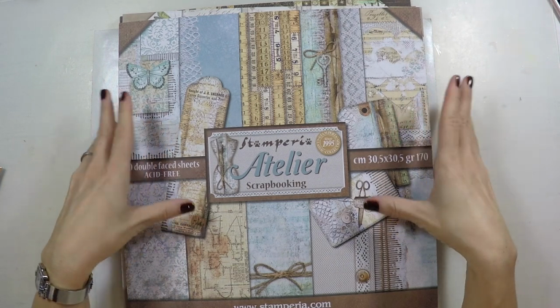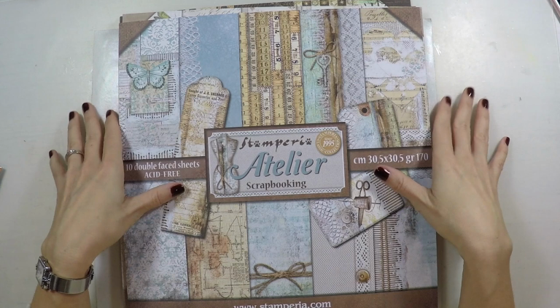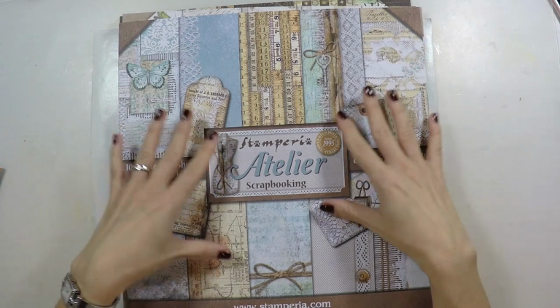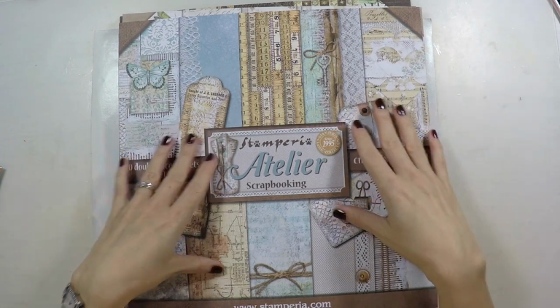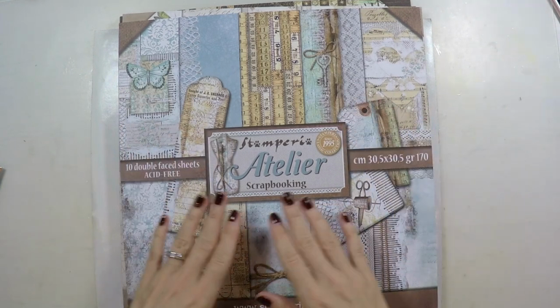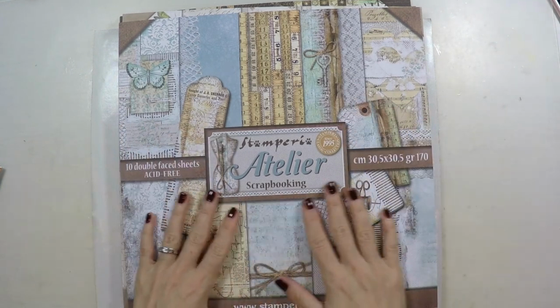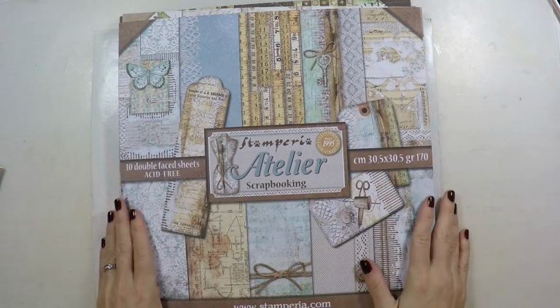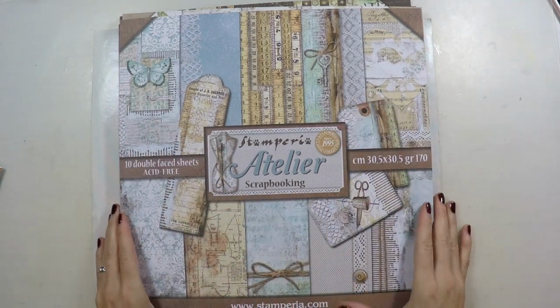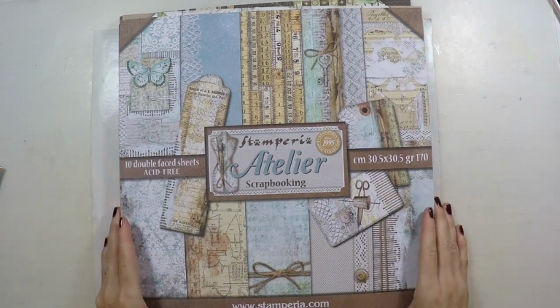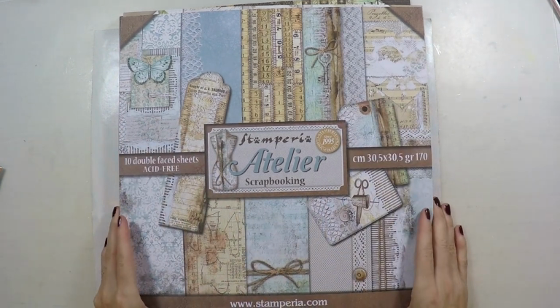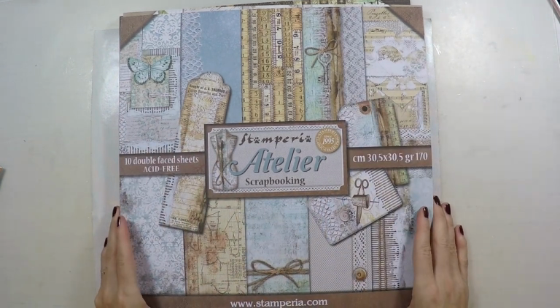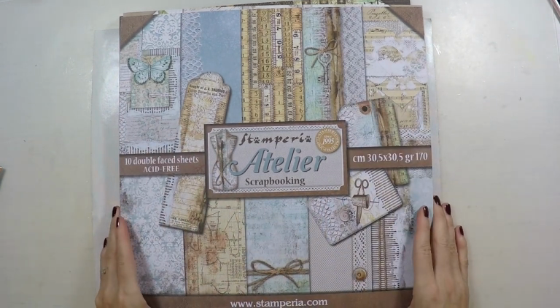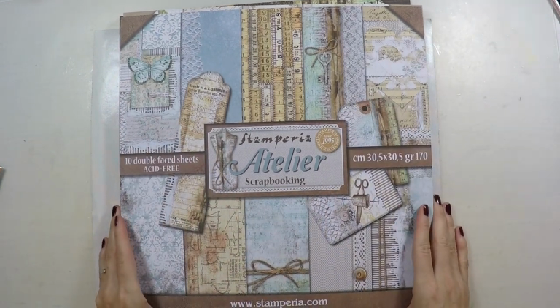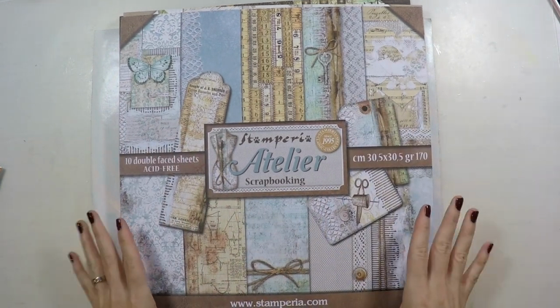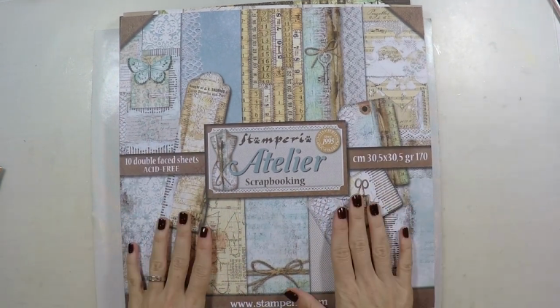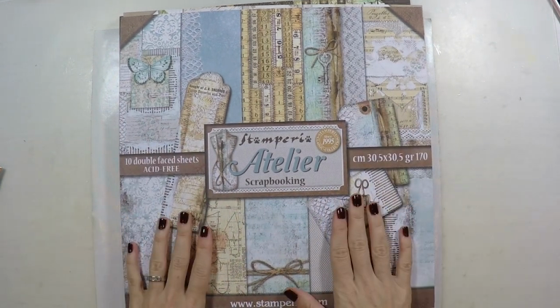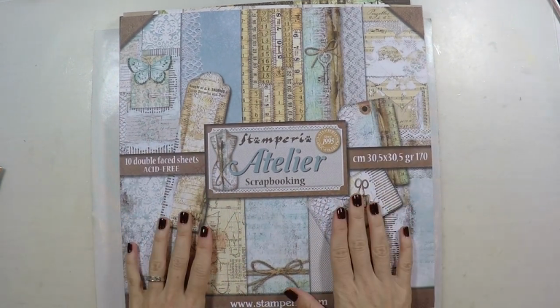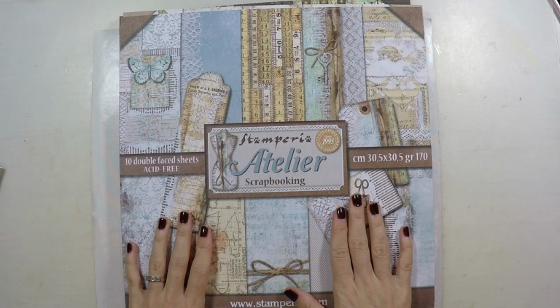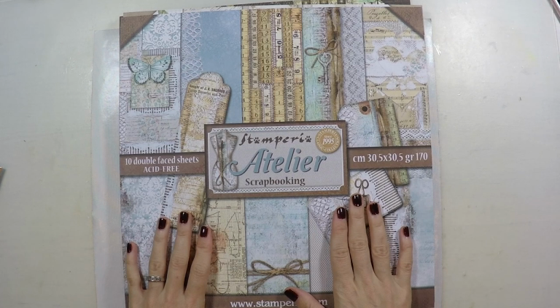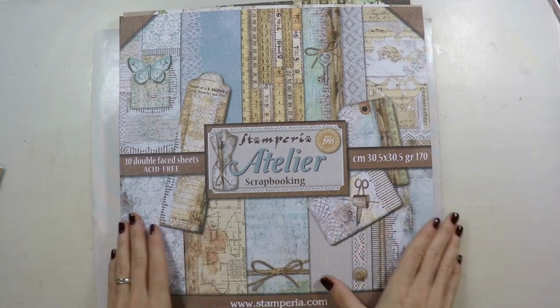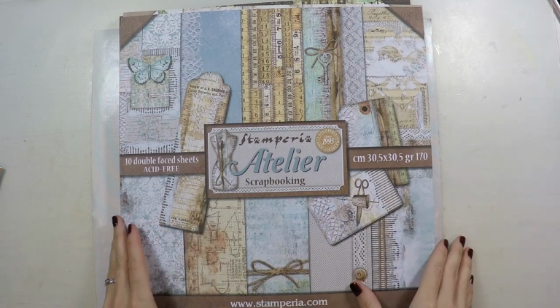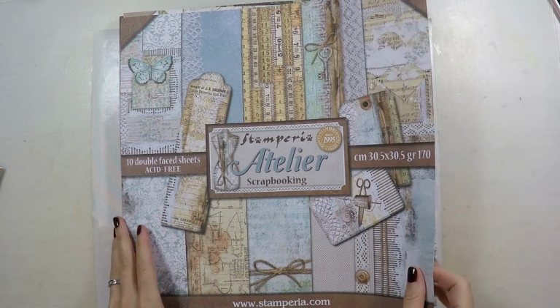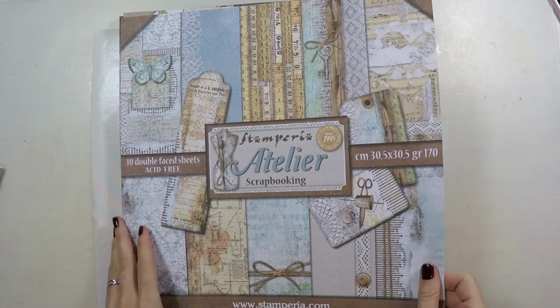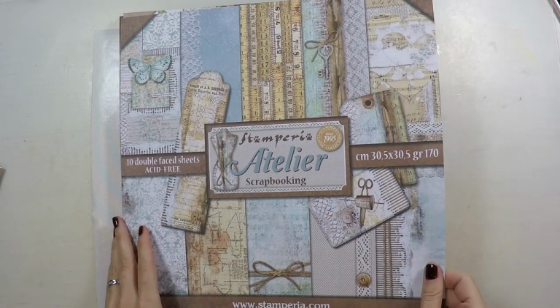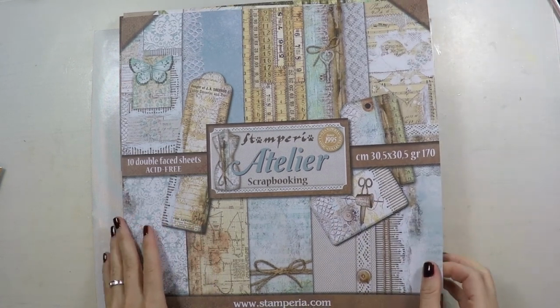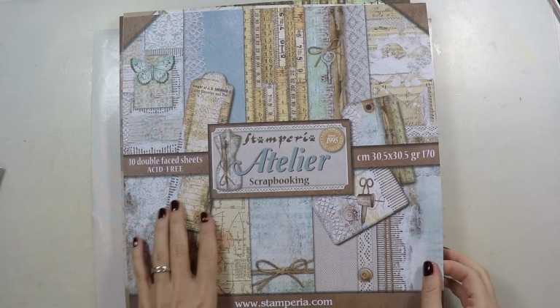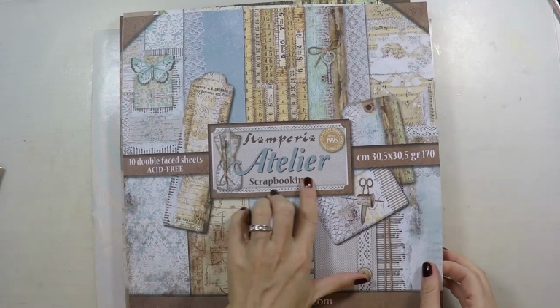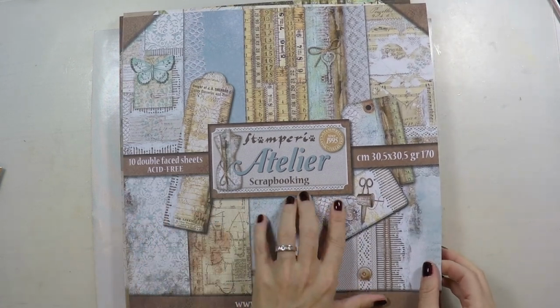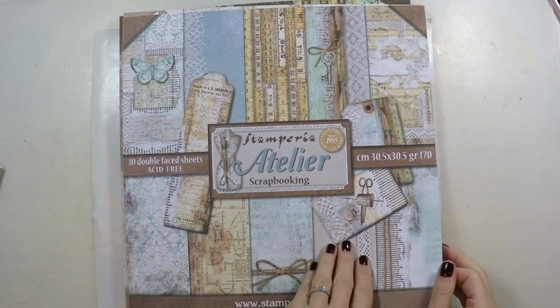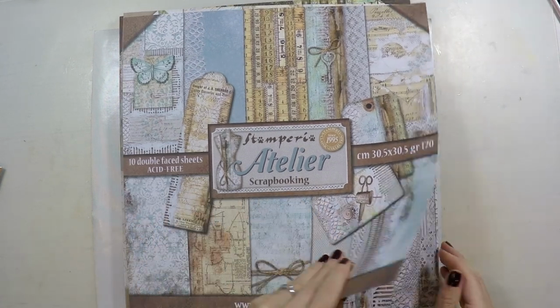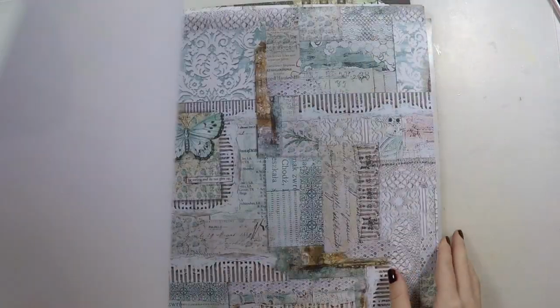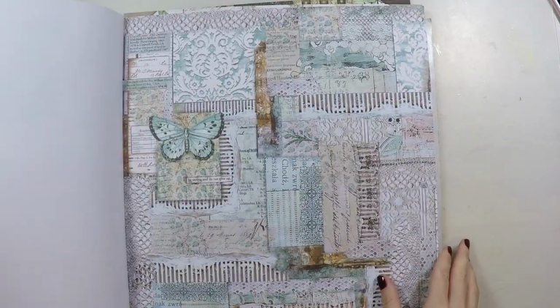And when I came home, a nice surprise was waiting for me: new designs from Stamperia. So I want to share with you all these beautiful designs.